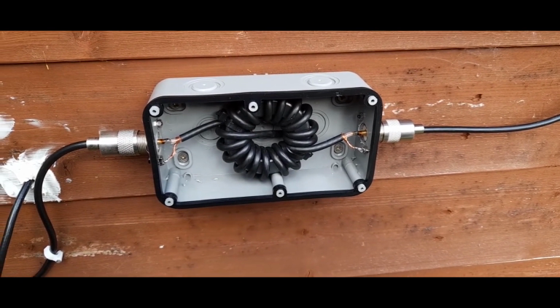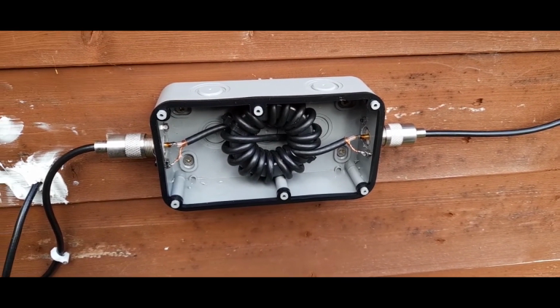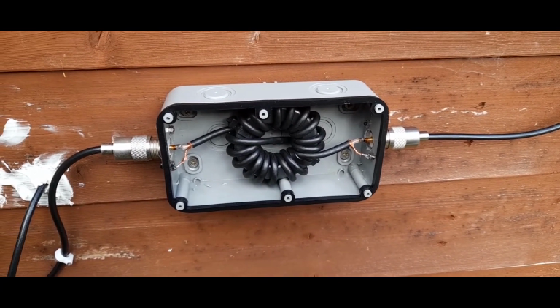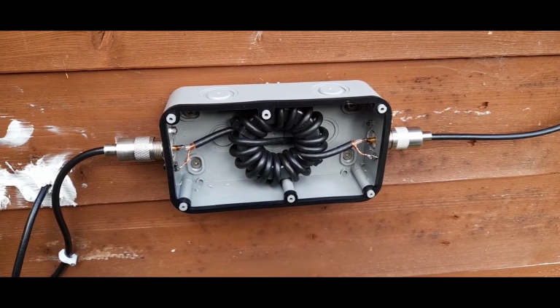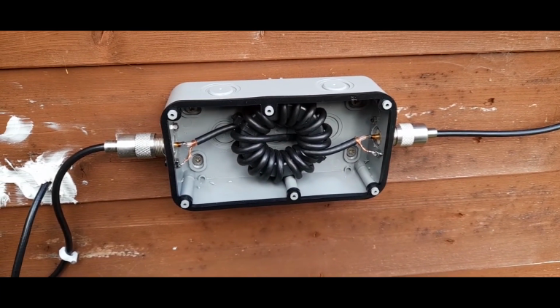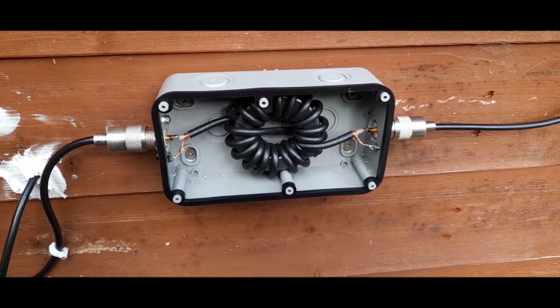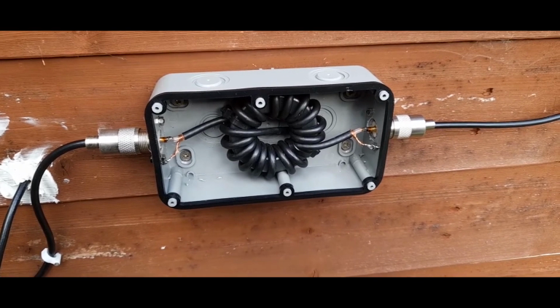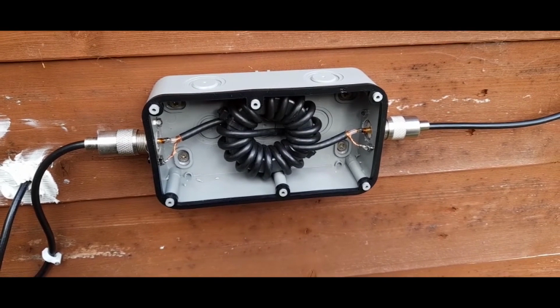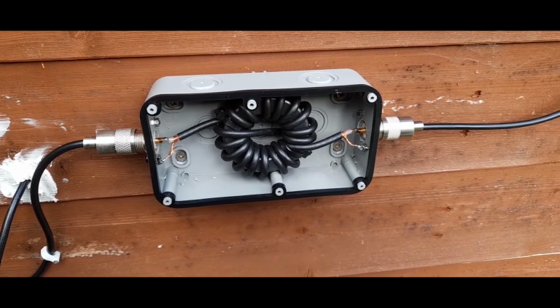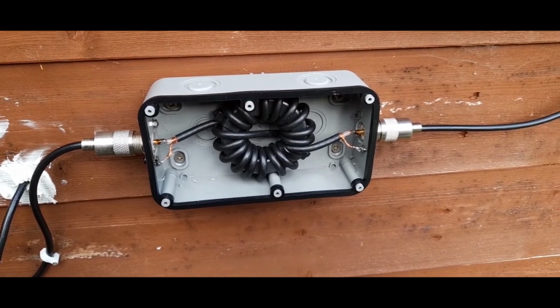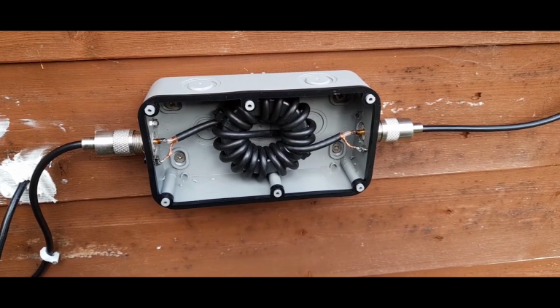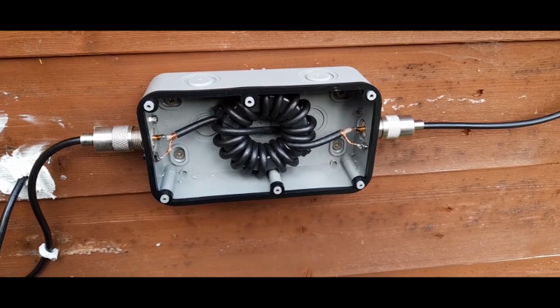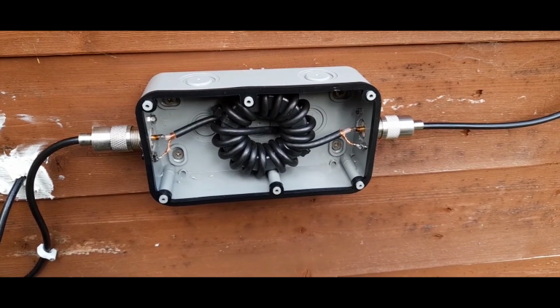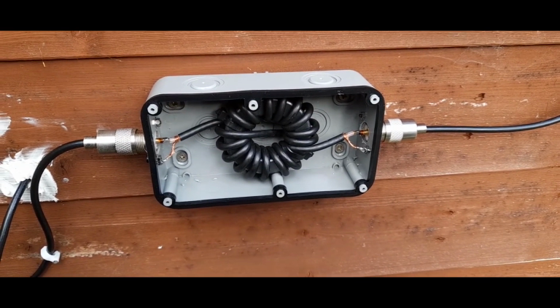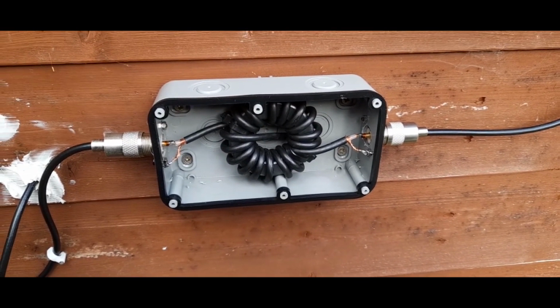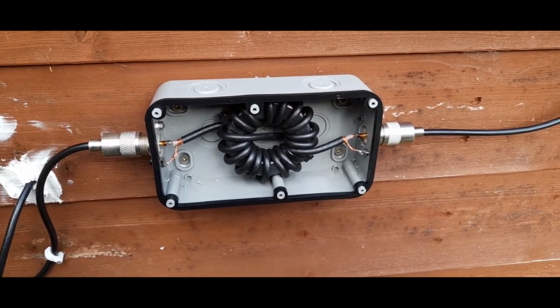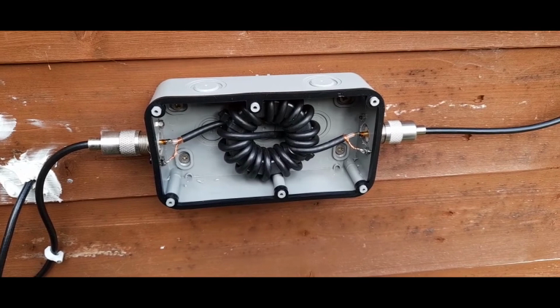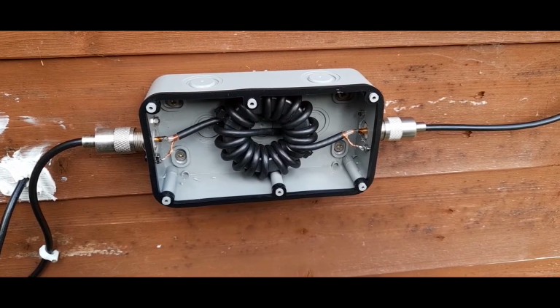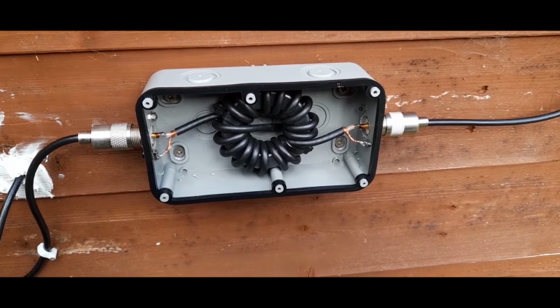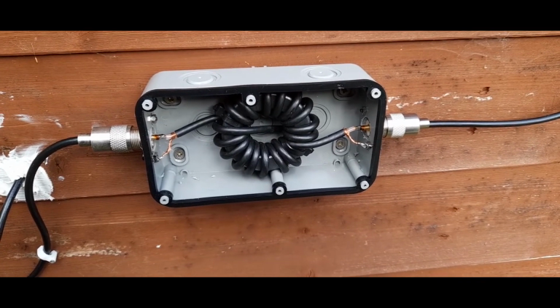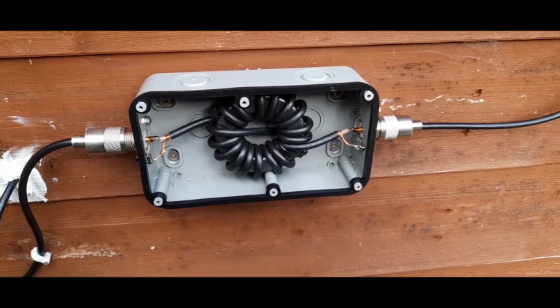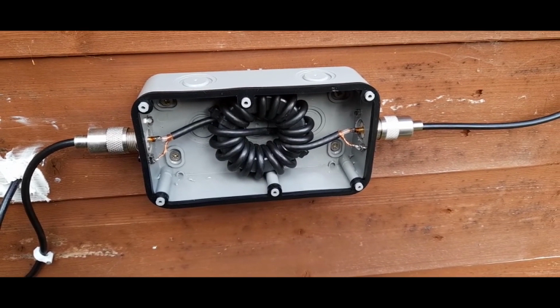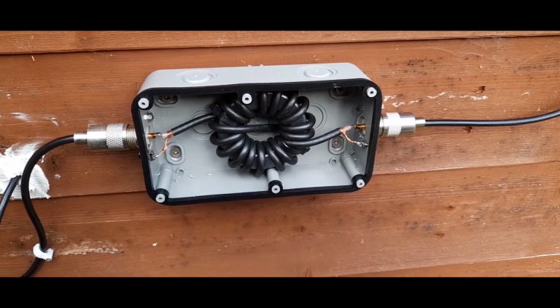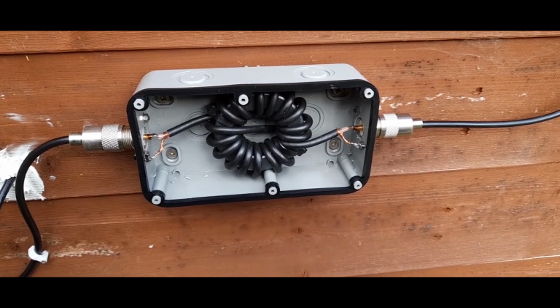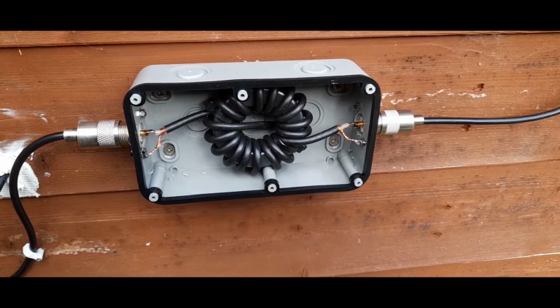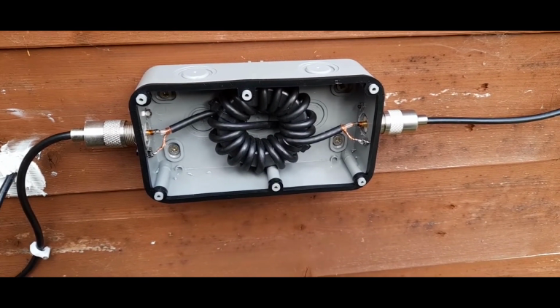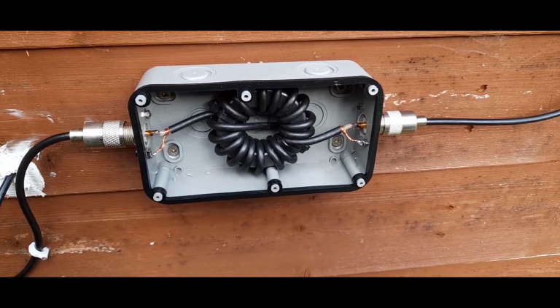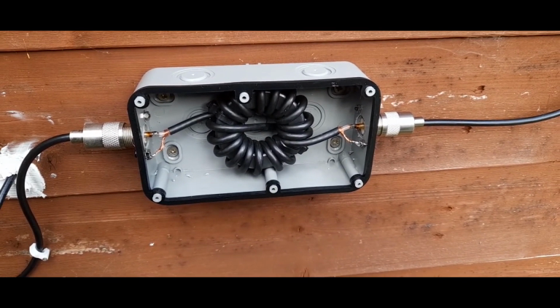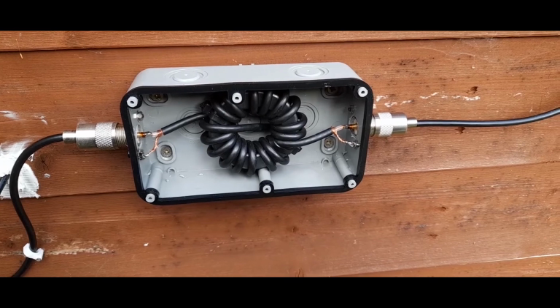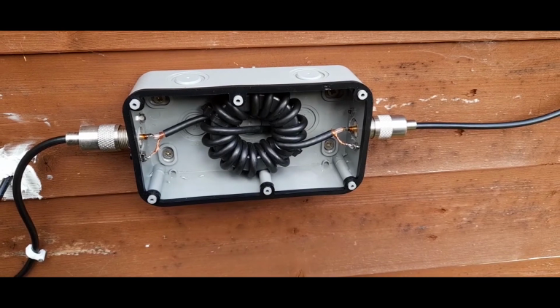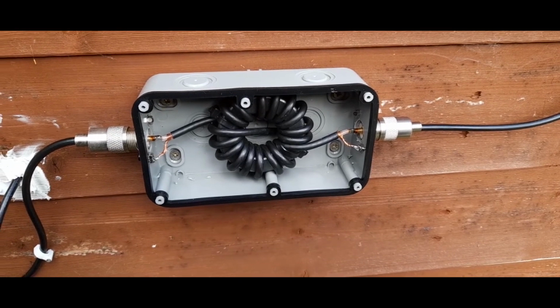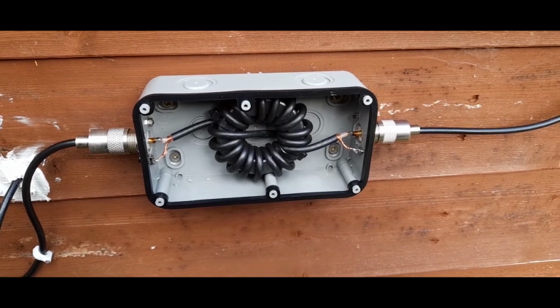Here we have it all finished — just got to put the cover on, and job done. I shall now show you snippets of what the sound used to sound like with the RF coming into my audio.